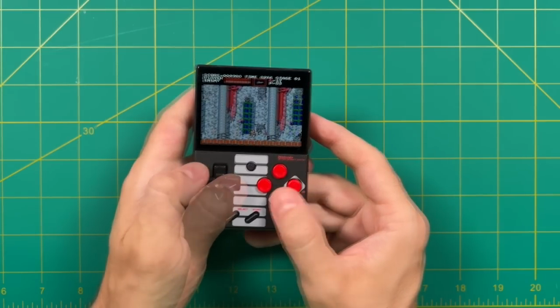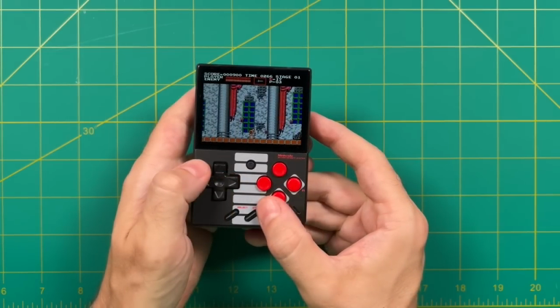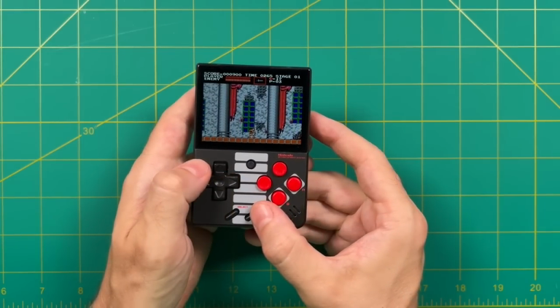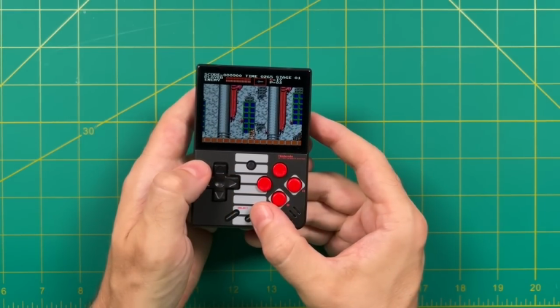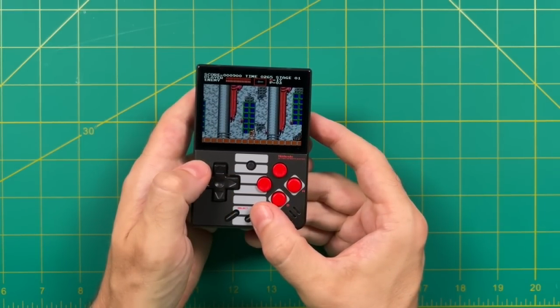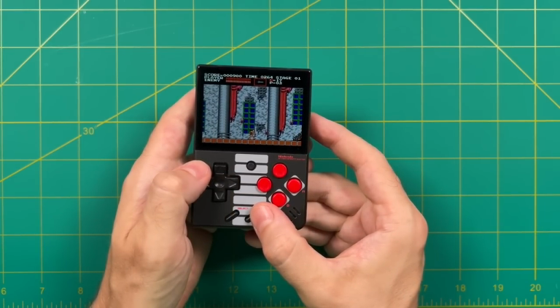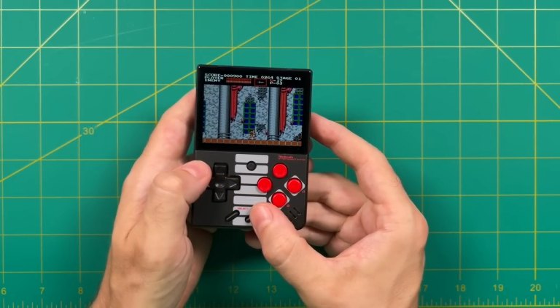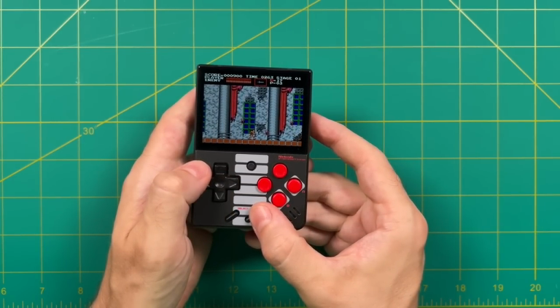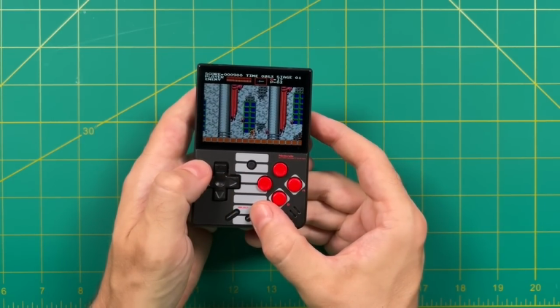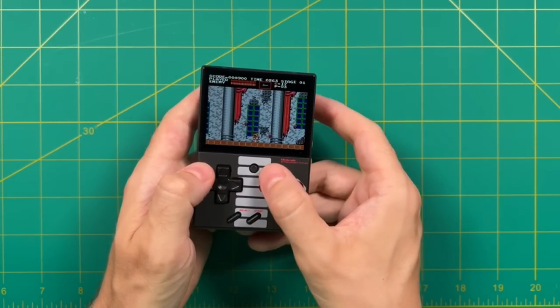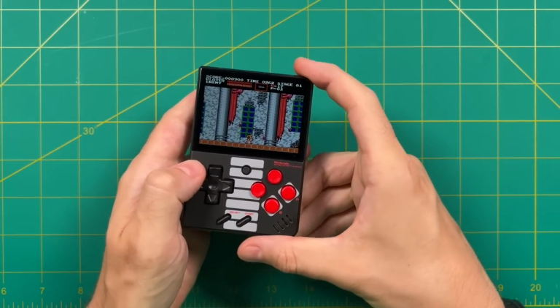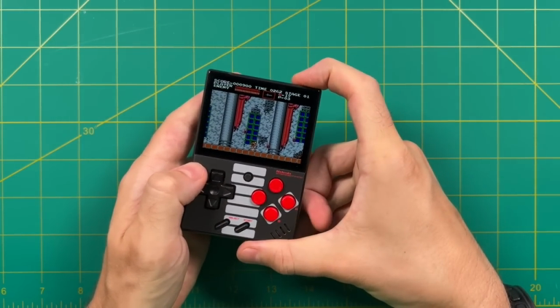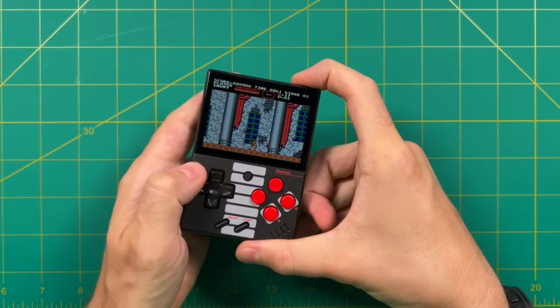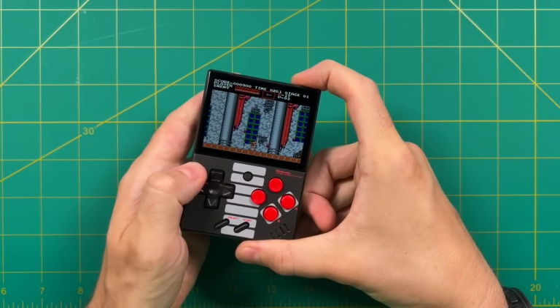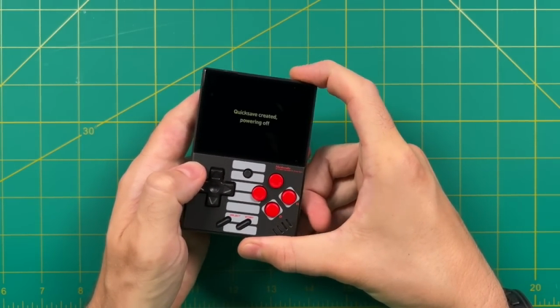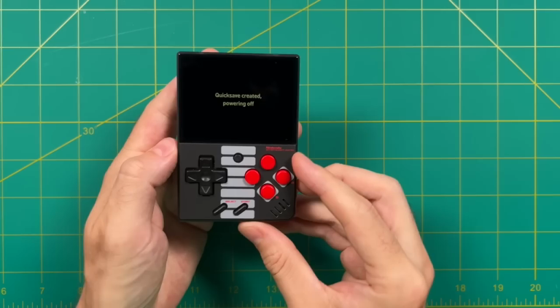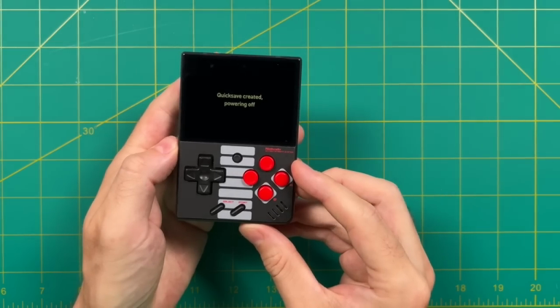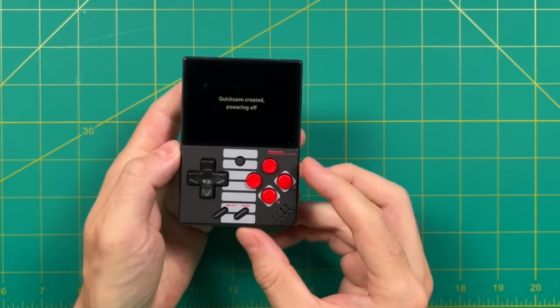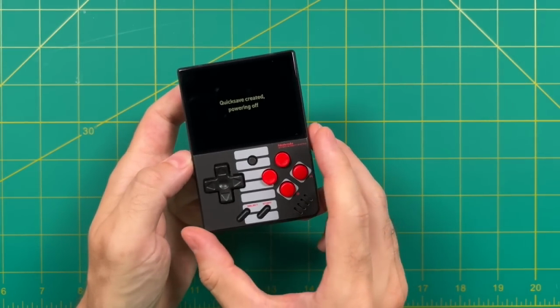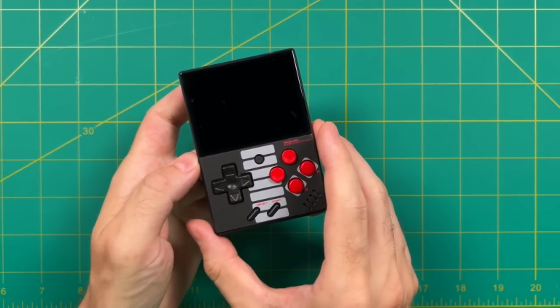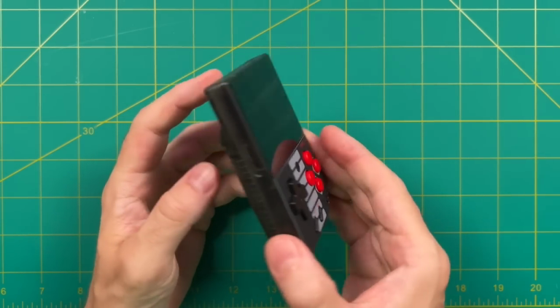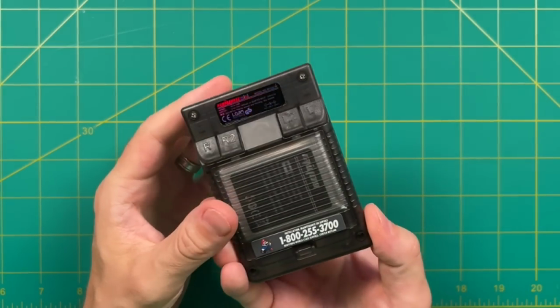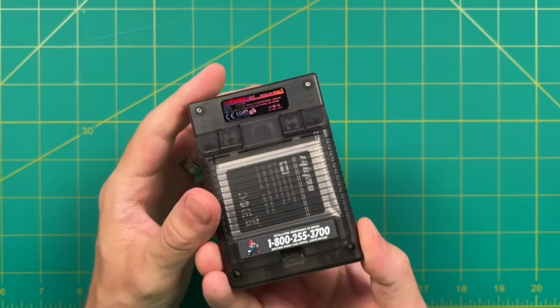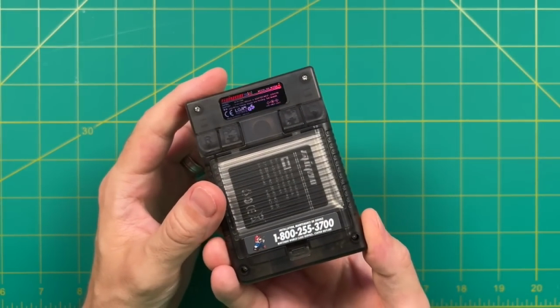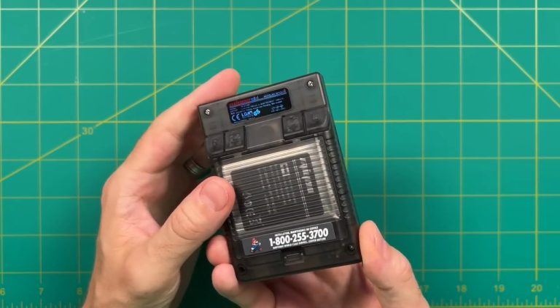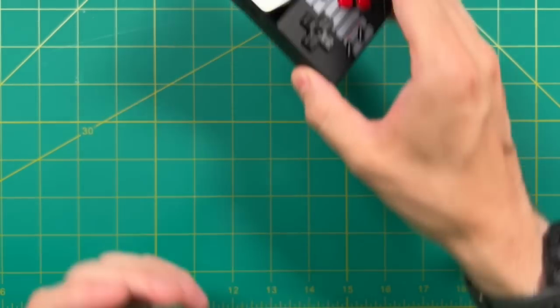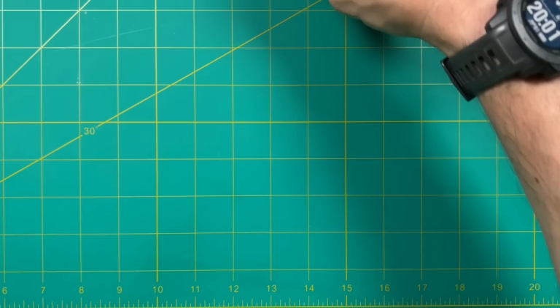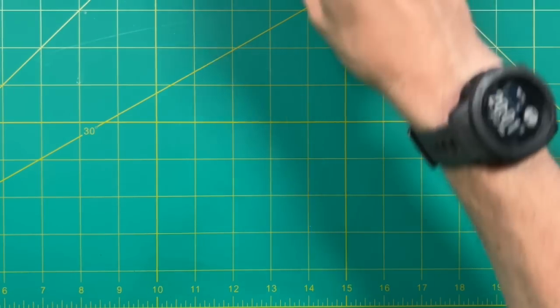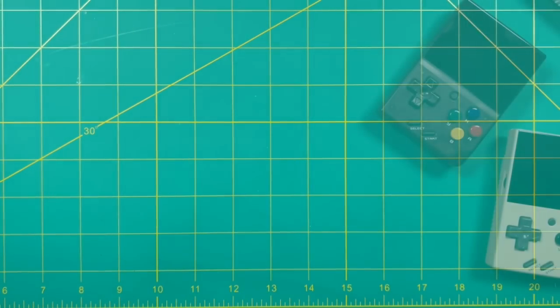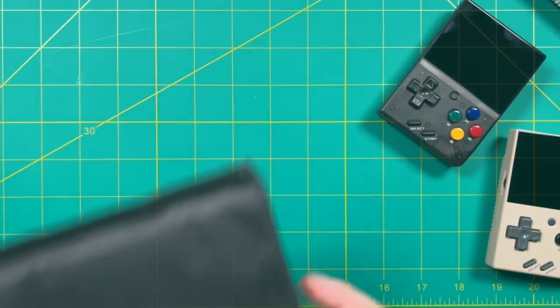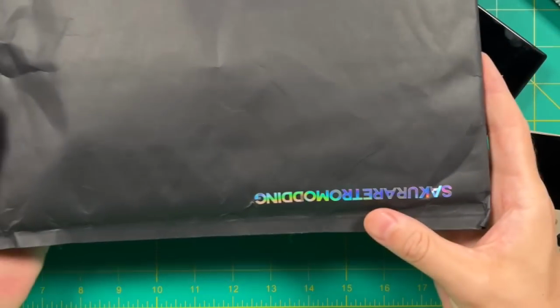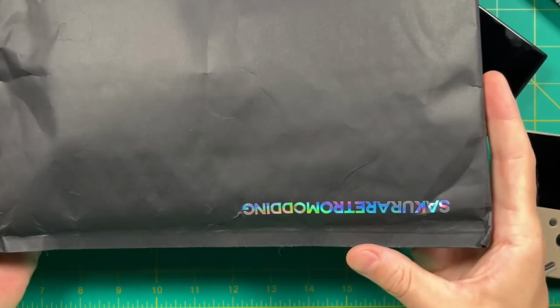There are a lot of neat solutions coming out for this device, and I'm going to do a separate video to highlight some of those. So be on the lookout this week for things like some grips, new stands, as well as some handmade cases. But for now, let's dive into this one from their store.